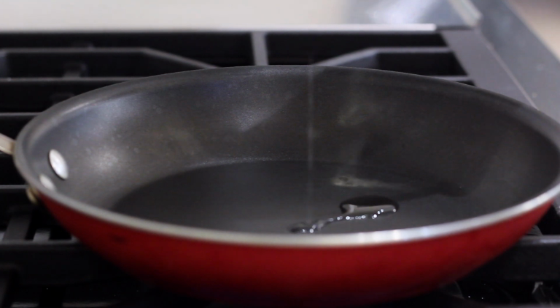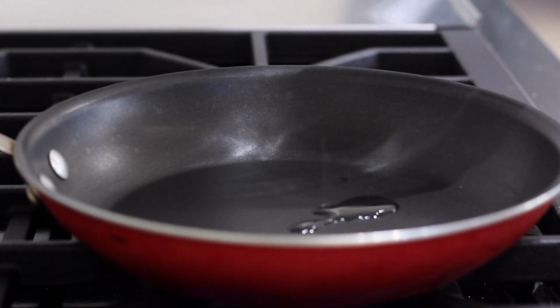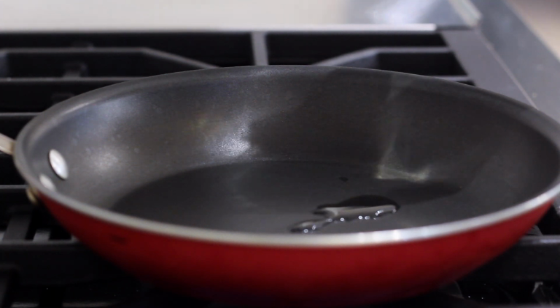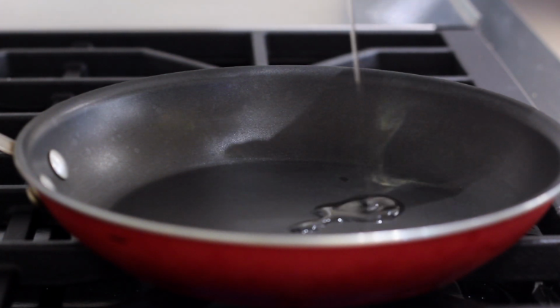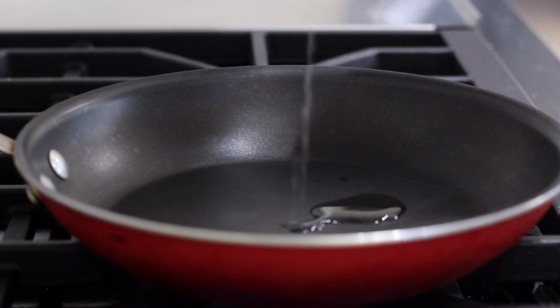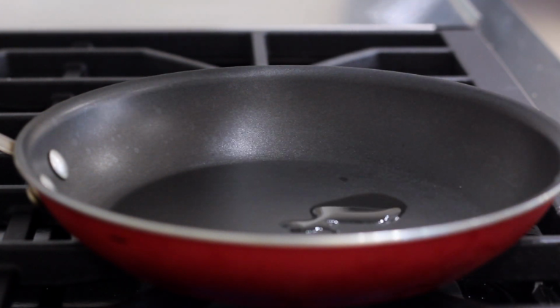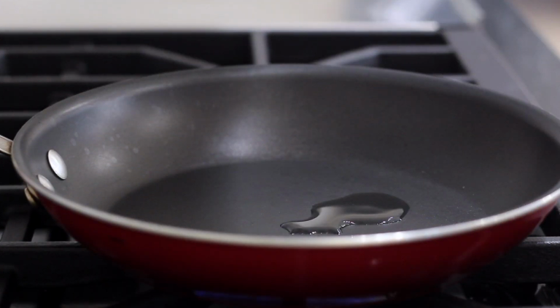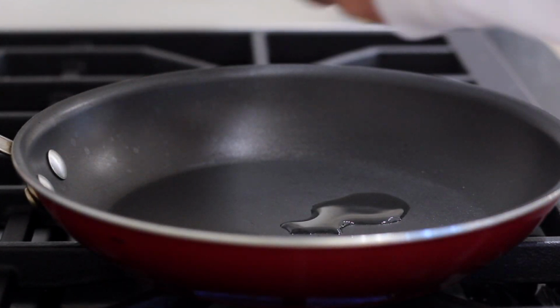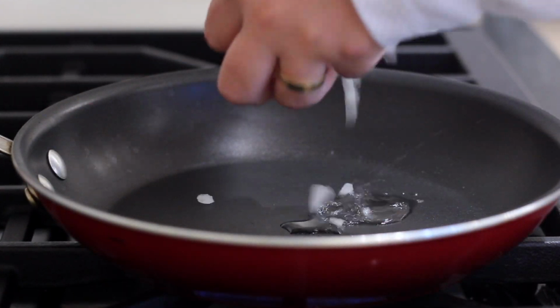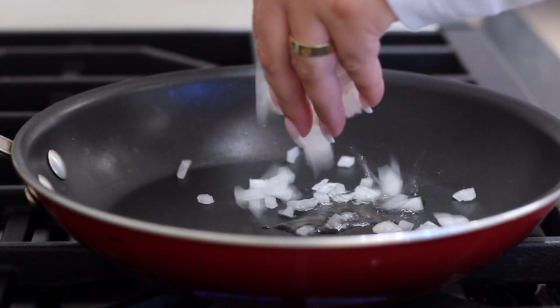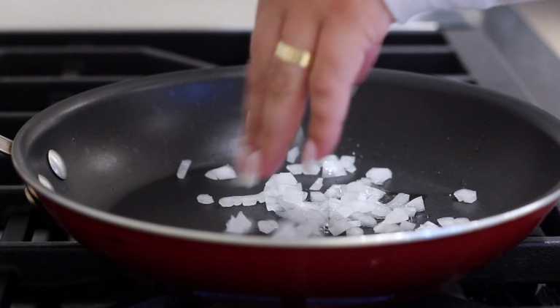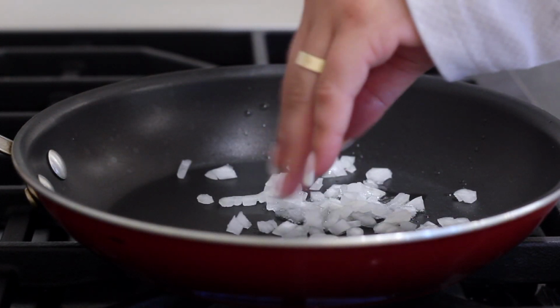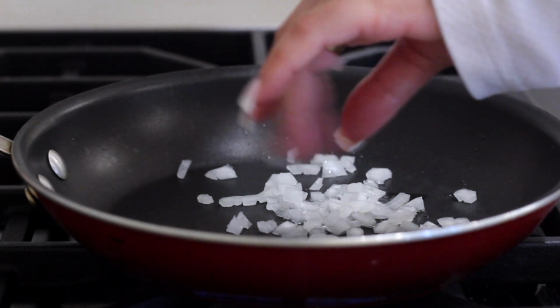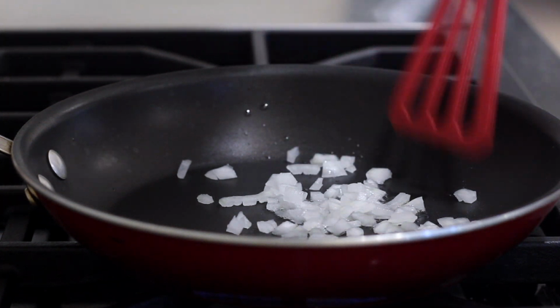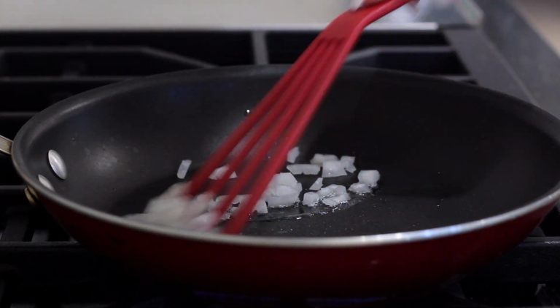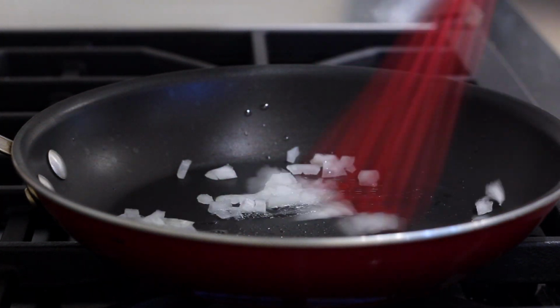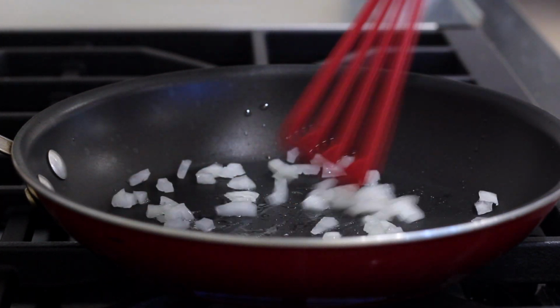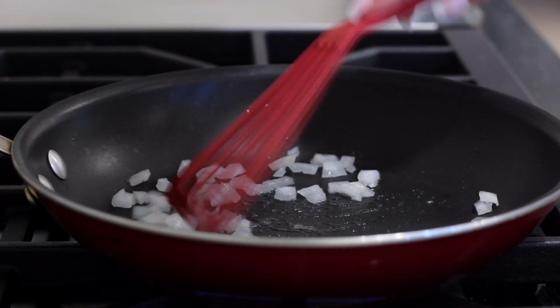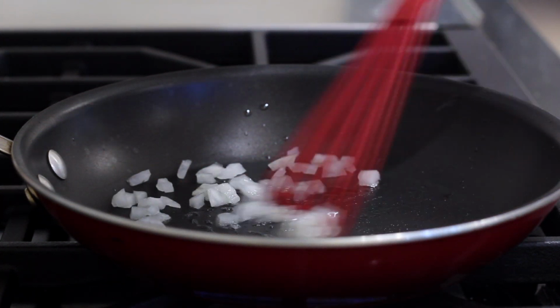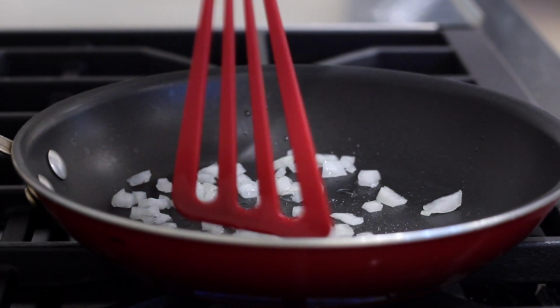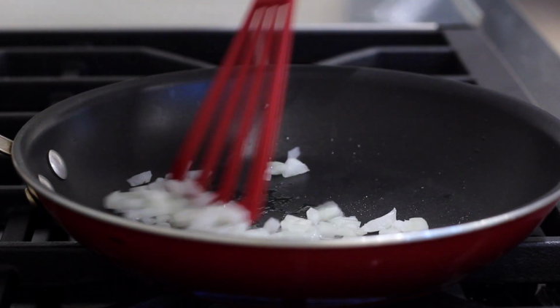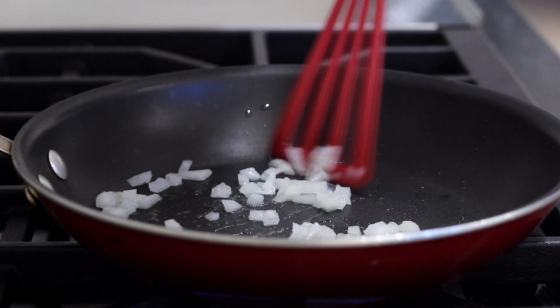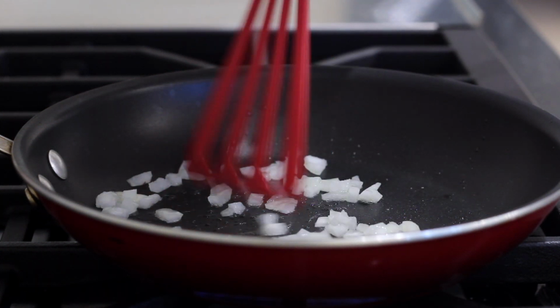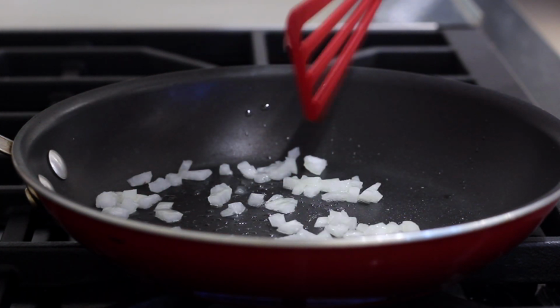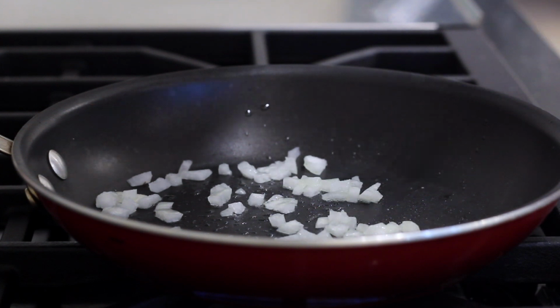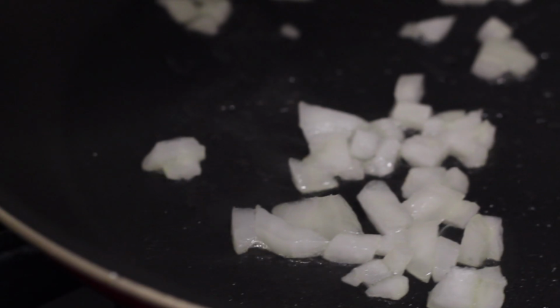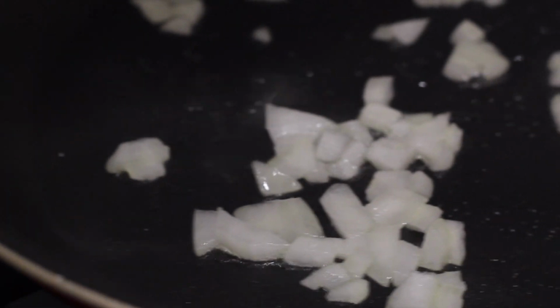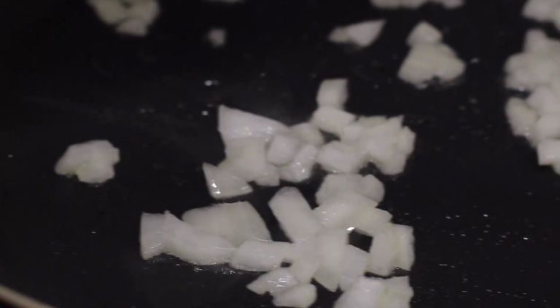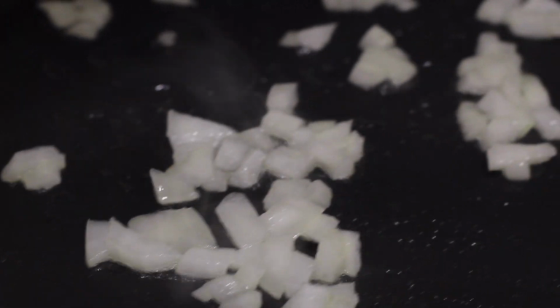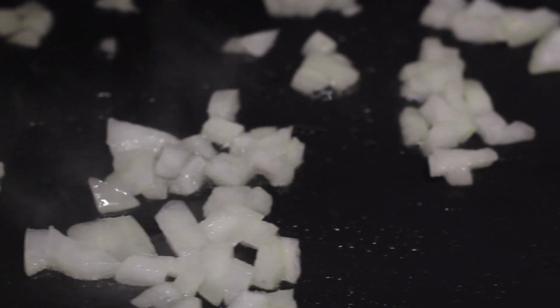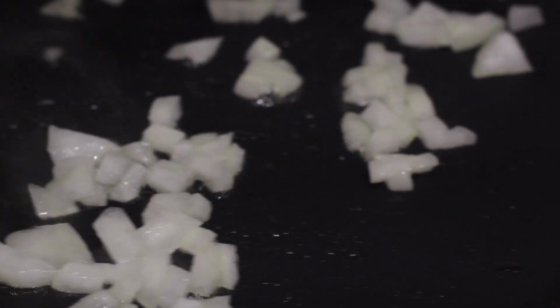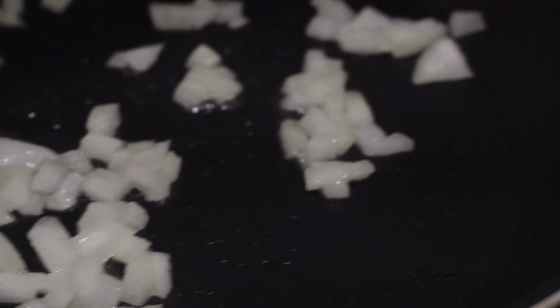We're going to add a little bit of olive oil into our pan, heat that up, add a little bit of chopped onion in there, and just let that cook for a few minutes till it gets nice and fragrant and a little translucent. This is just going to give our vegan ground beef a lot of nice flavor.